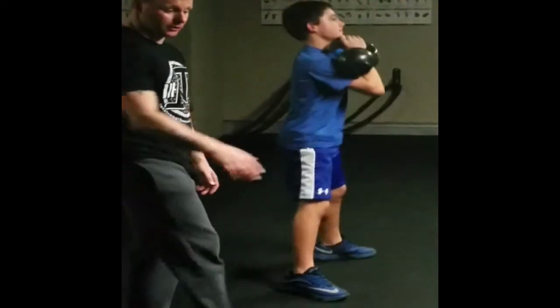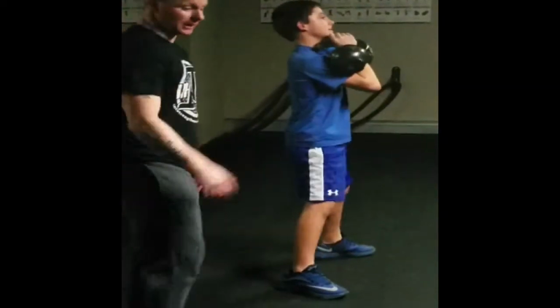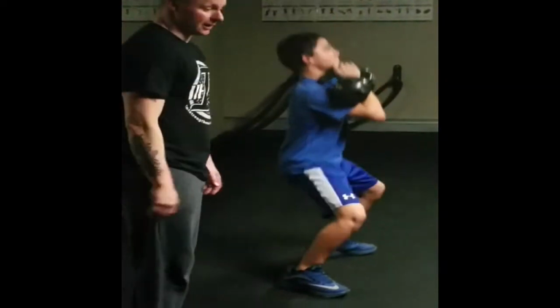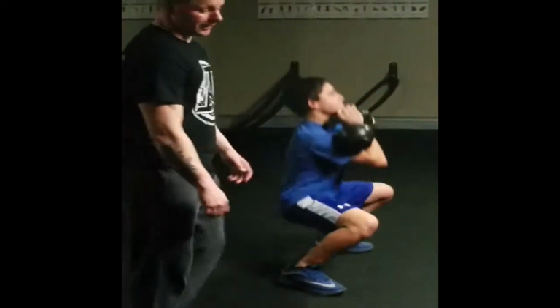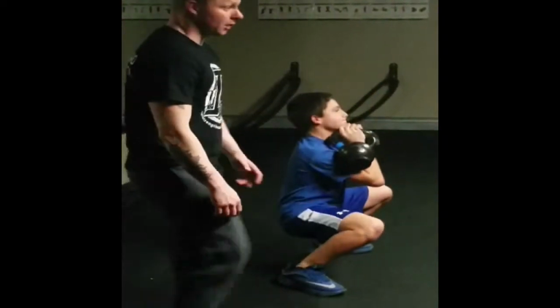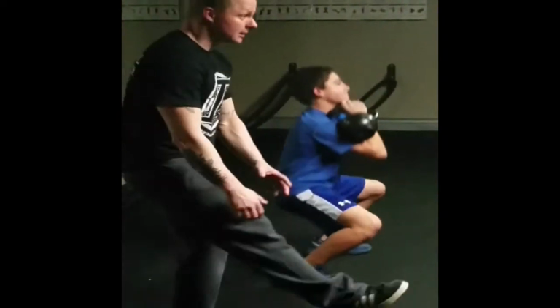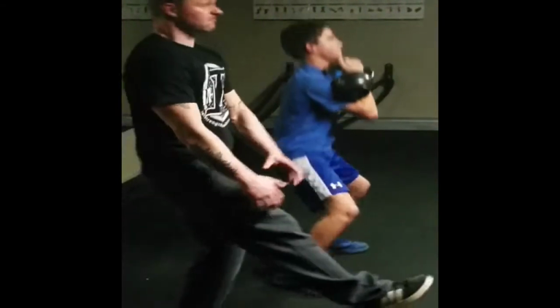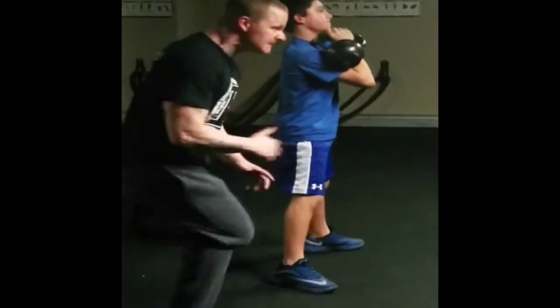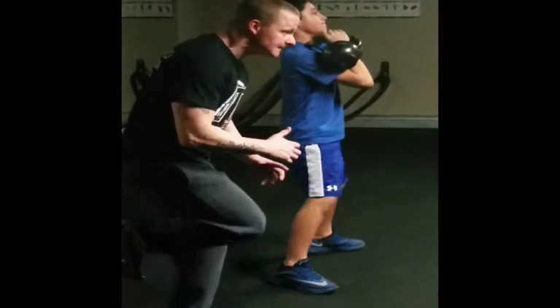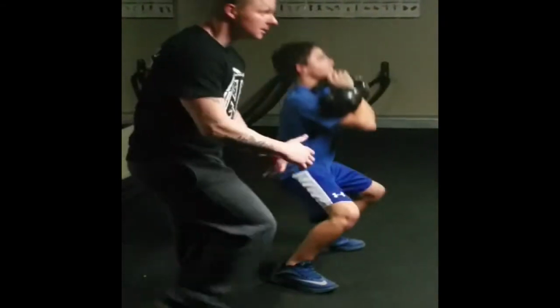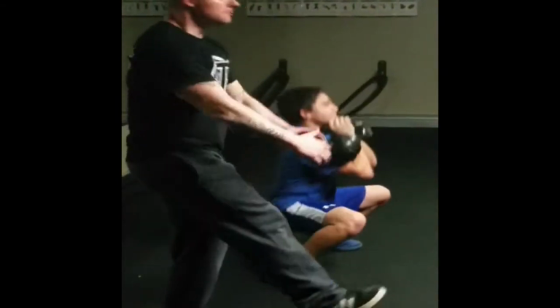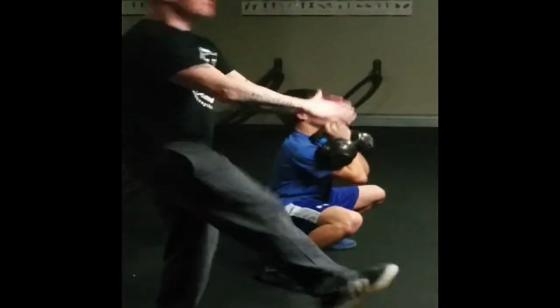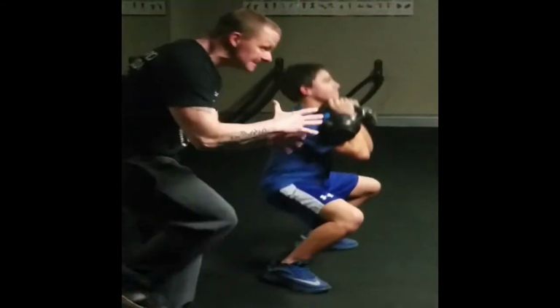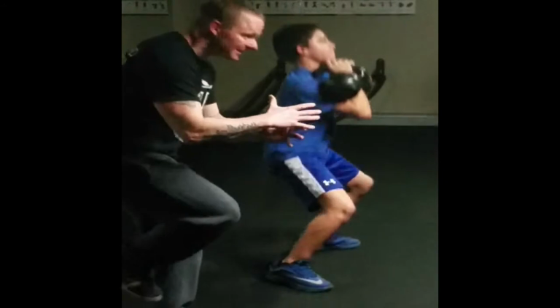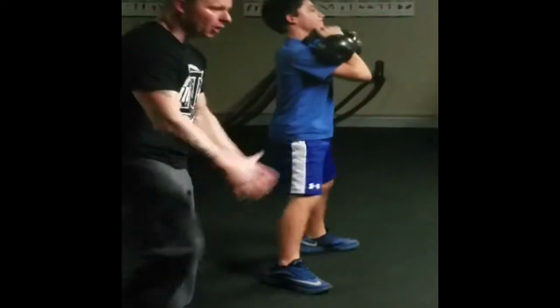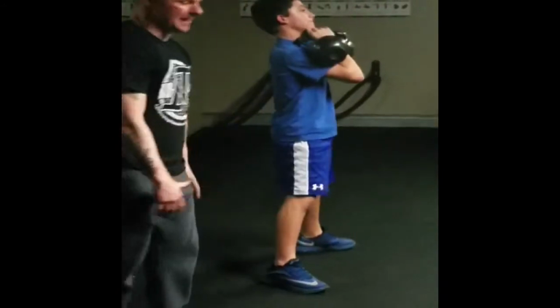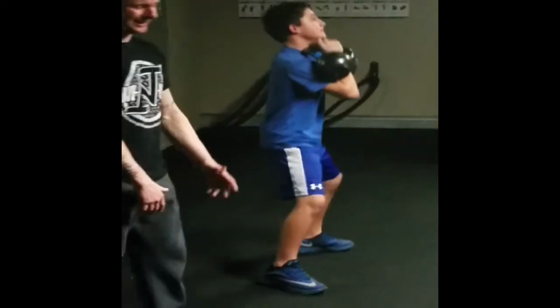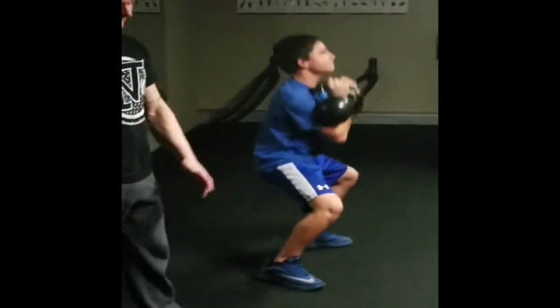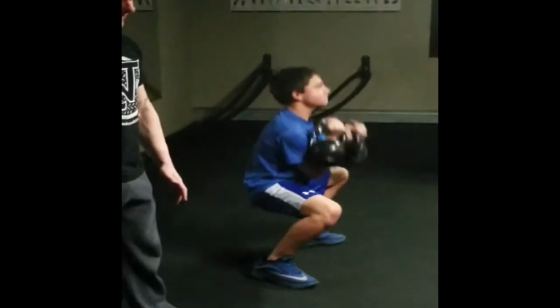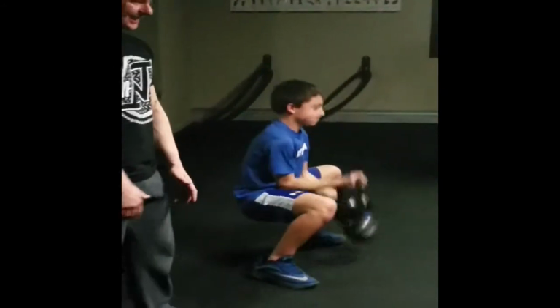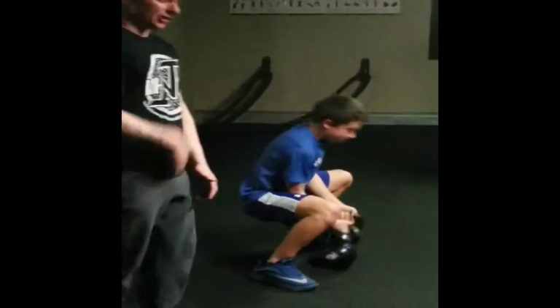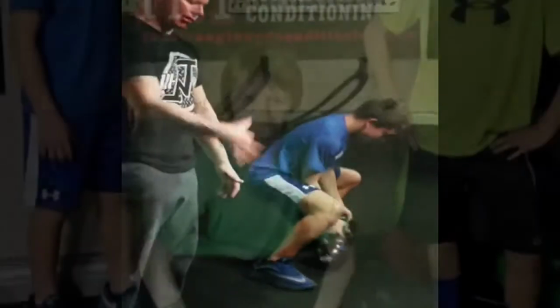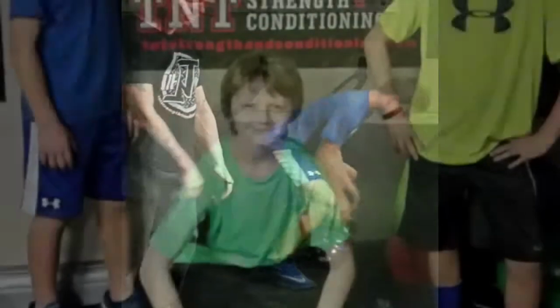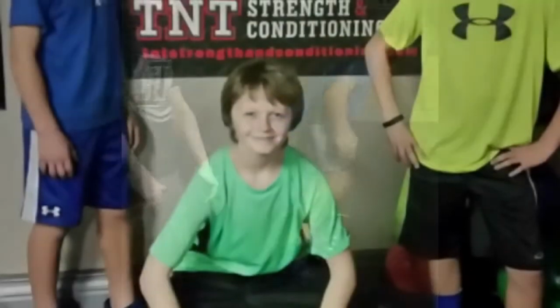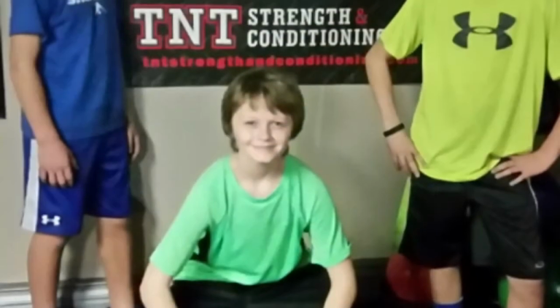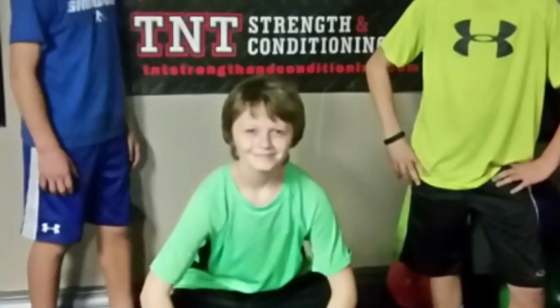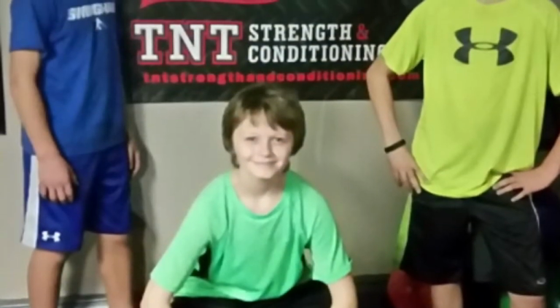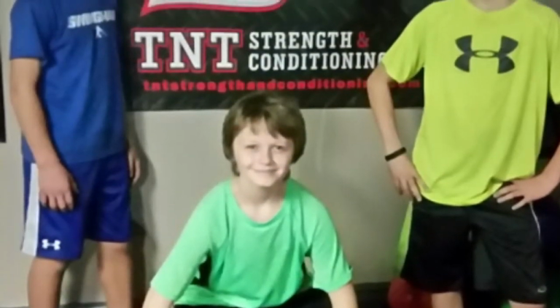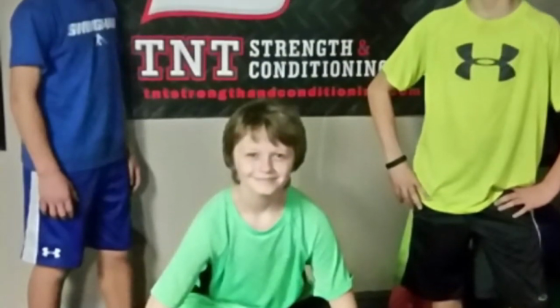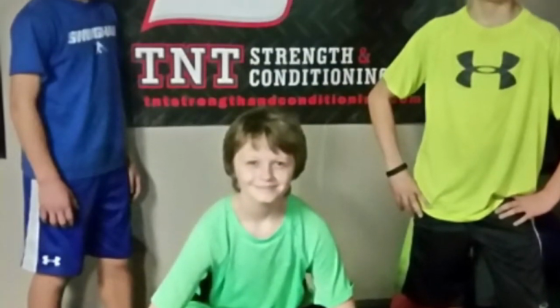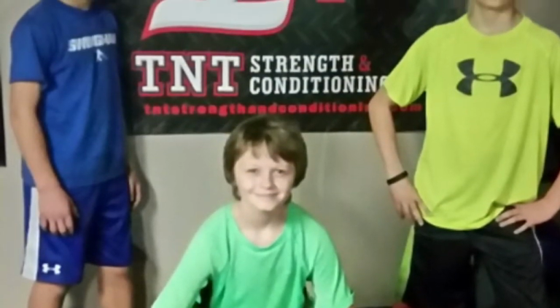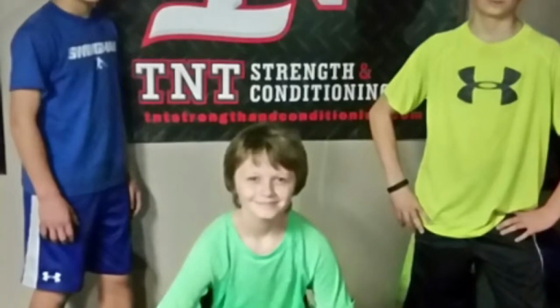Alright, you ready? I think that might actually be a problem. Pull it, man. Yeah, we can say oh, go ahead. Yeah, we can say oh. Yeah.